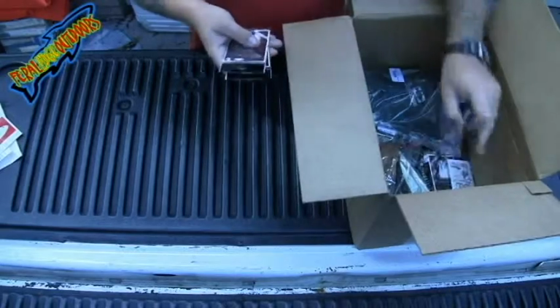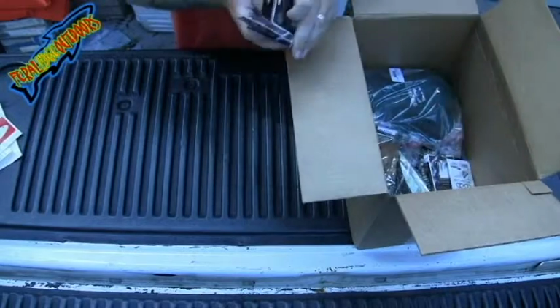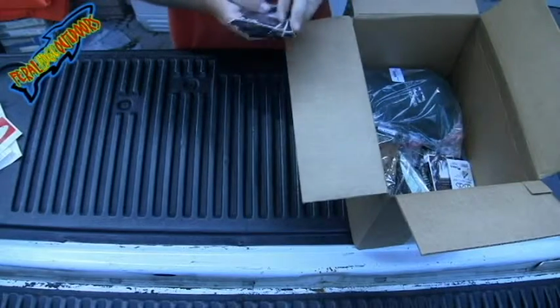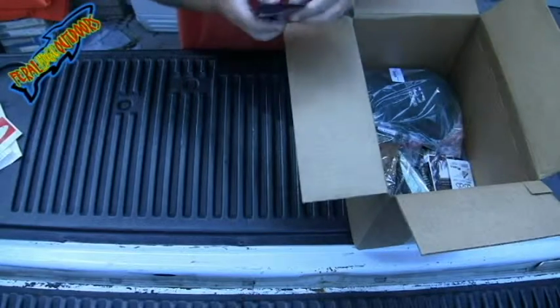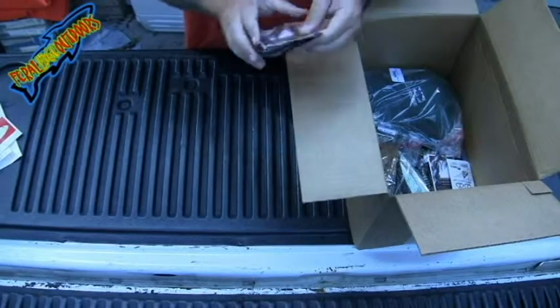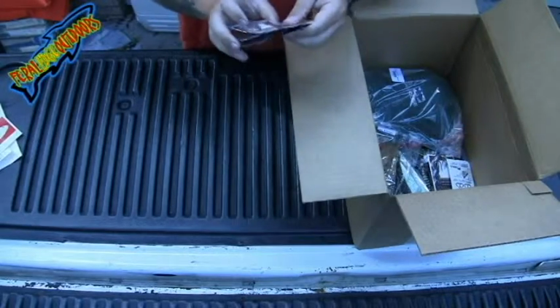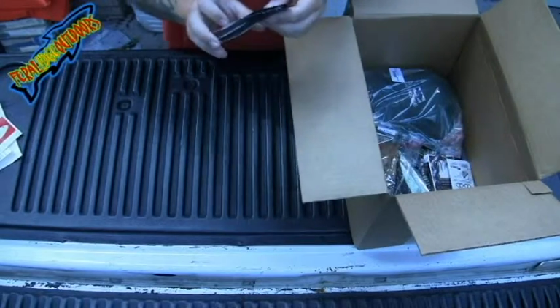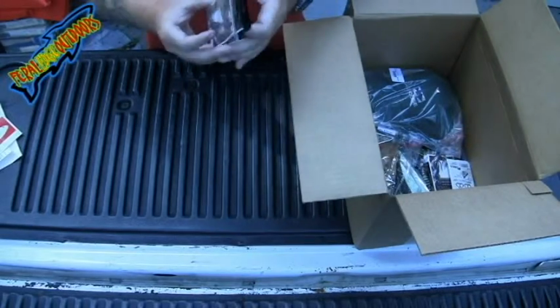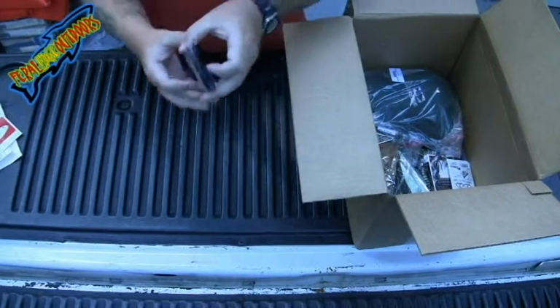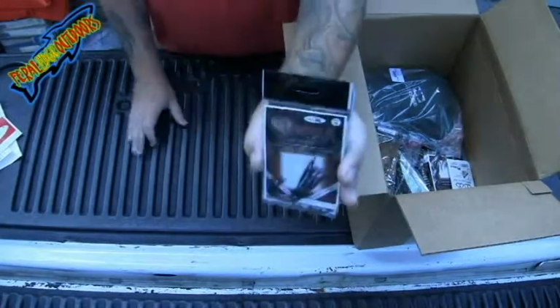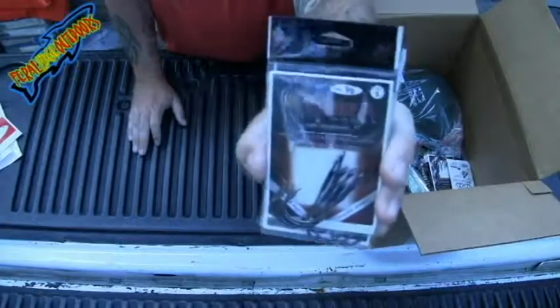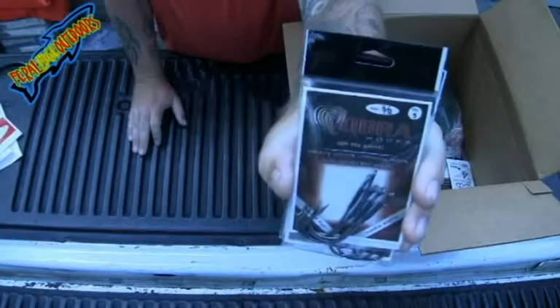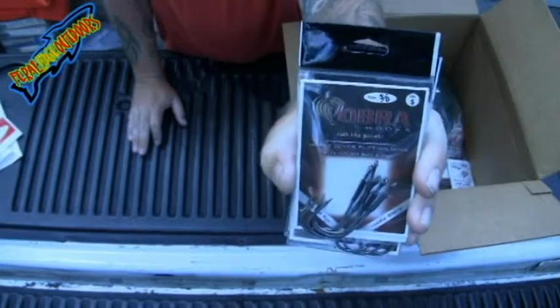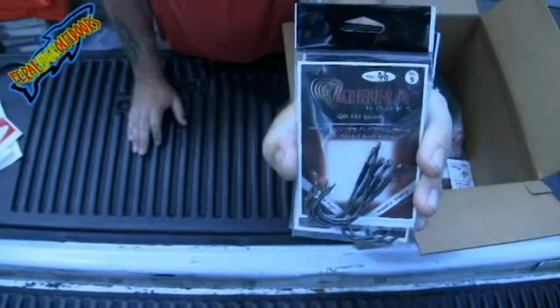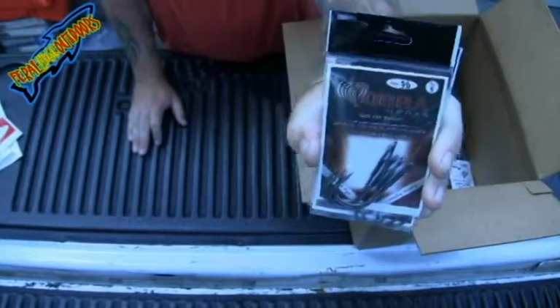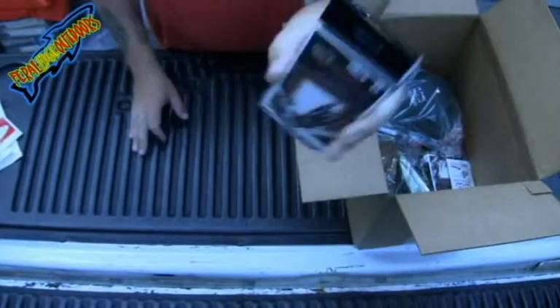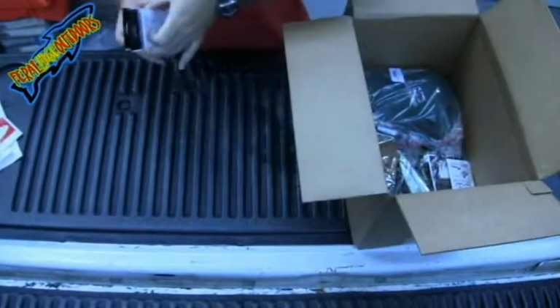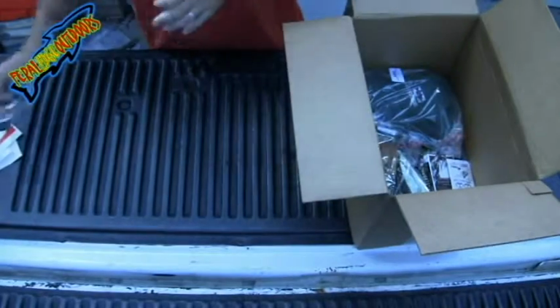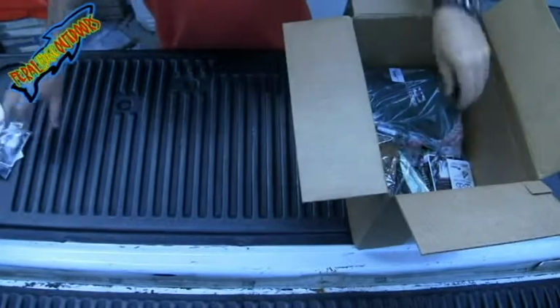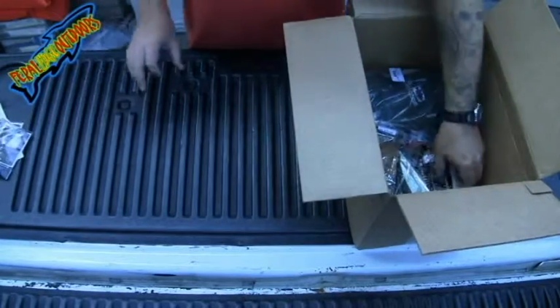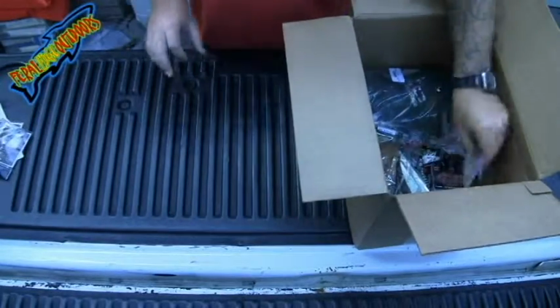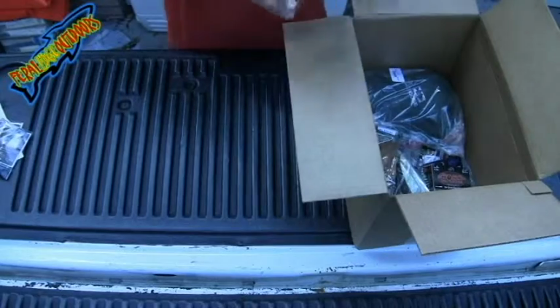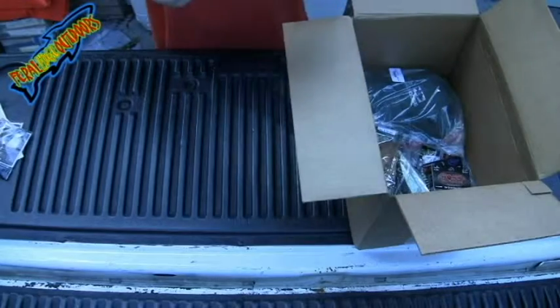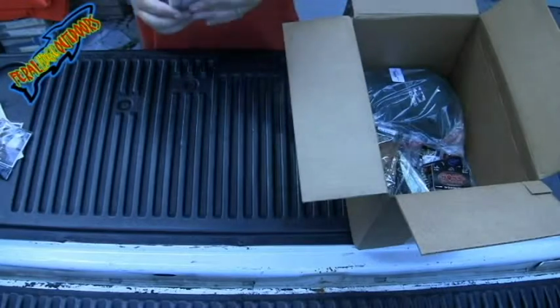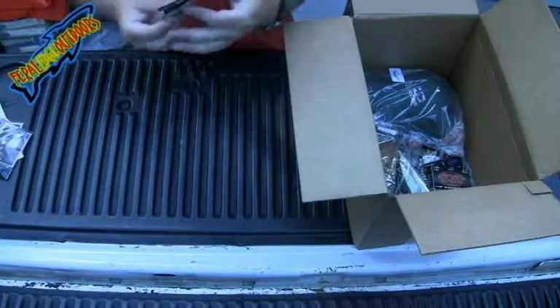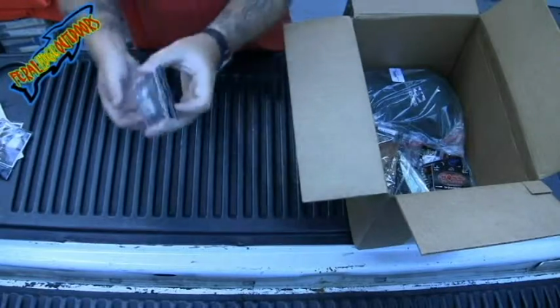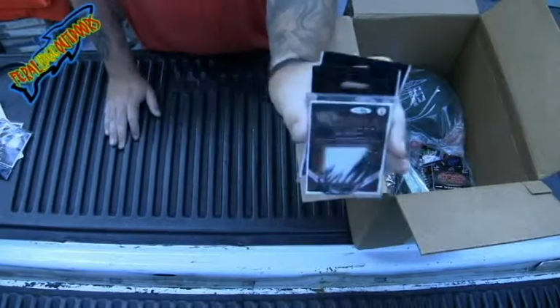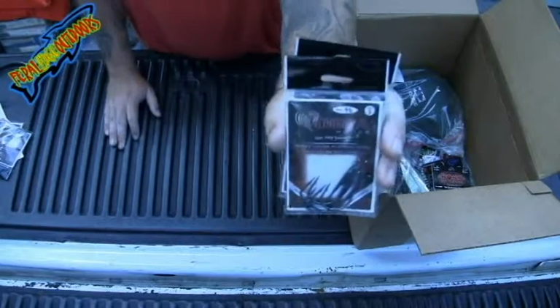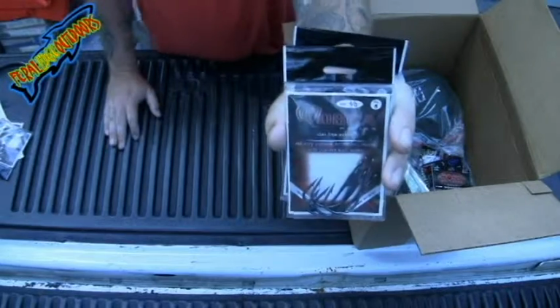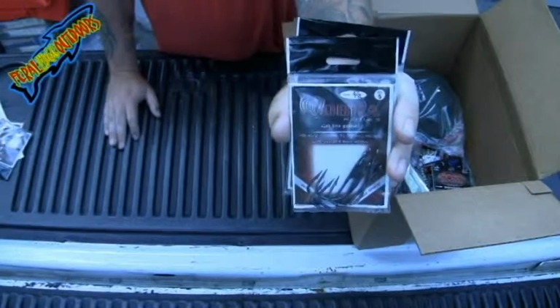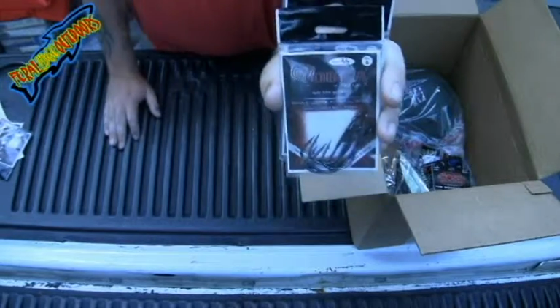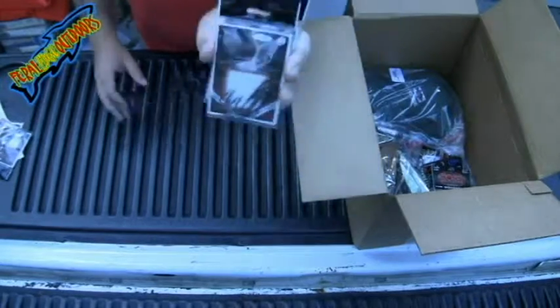Then I got three packs of 5-Odd Cobra Flipping Hooks. Worked out good. Then I got two more packs of 4-Rod, same brand, same style.